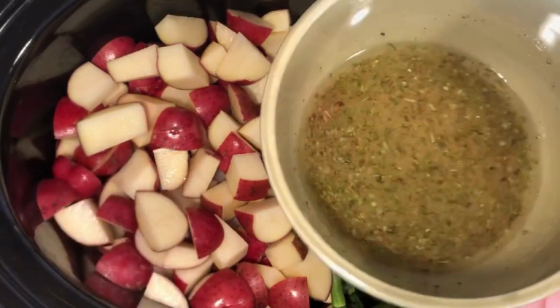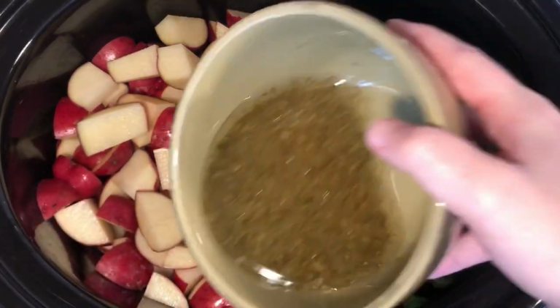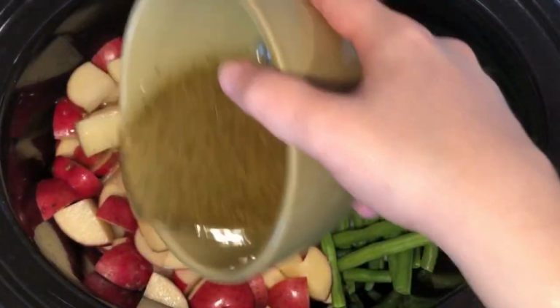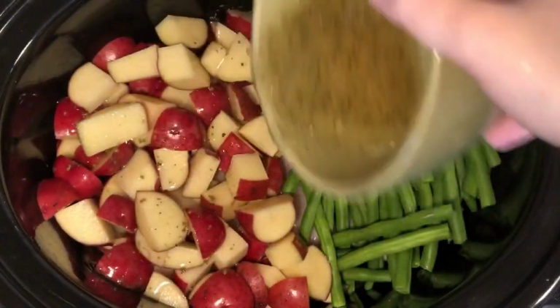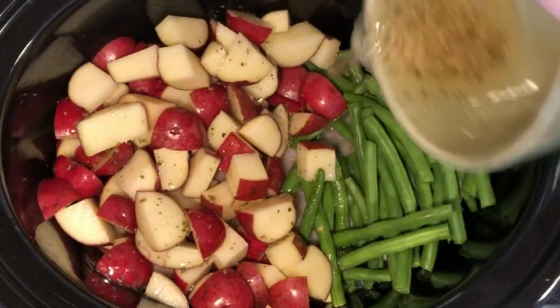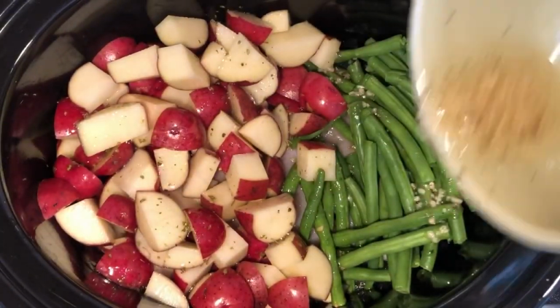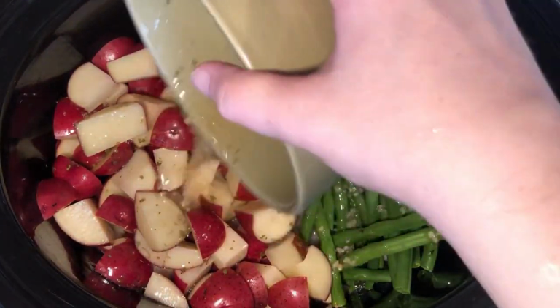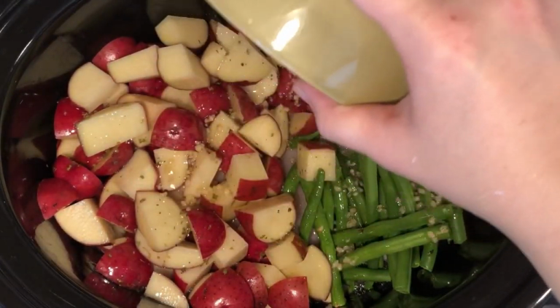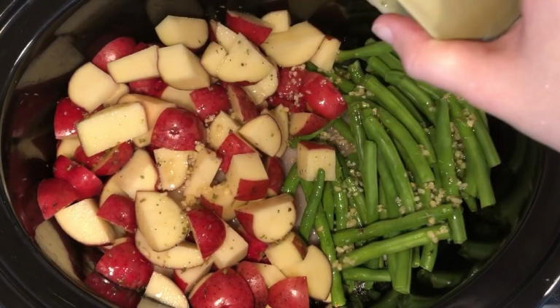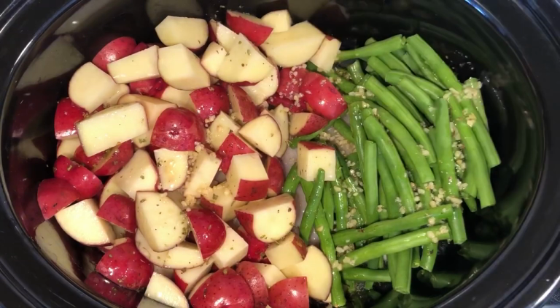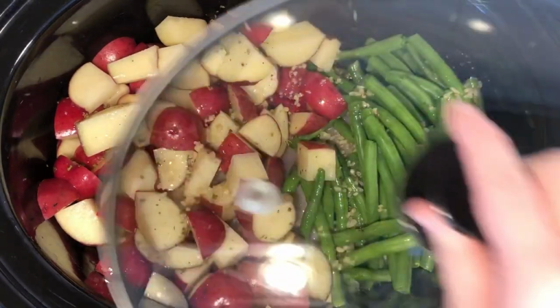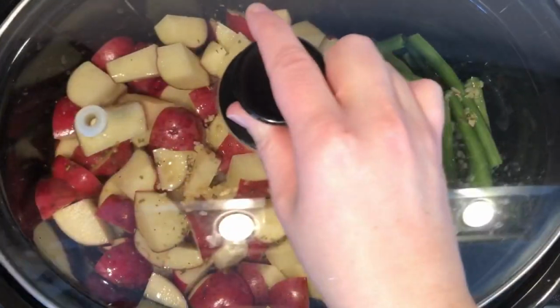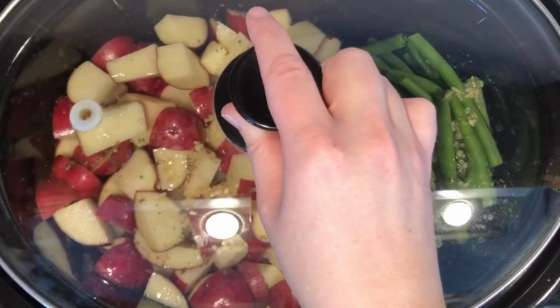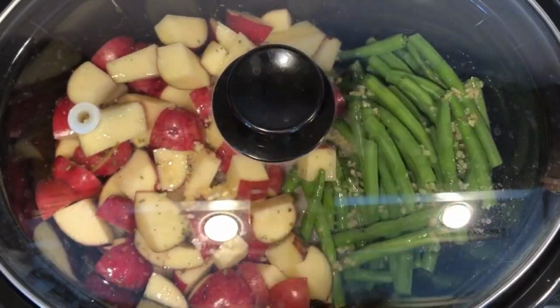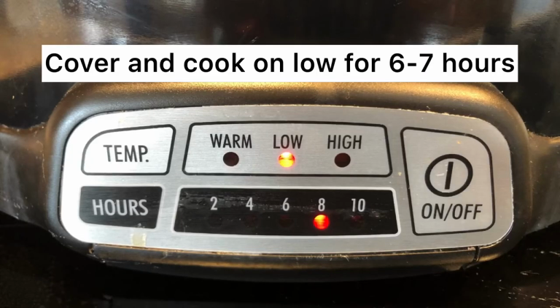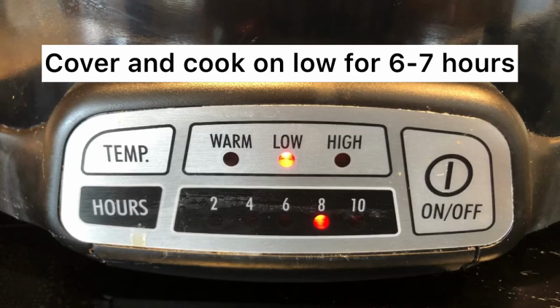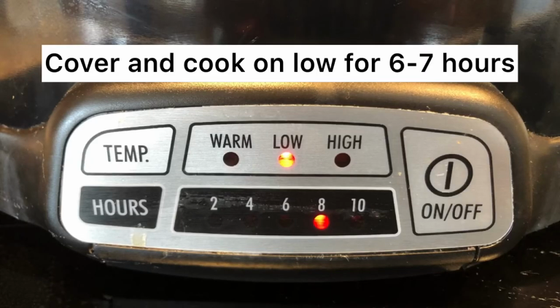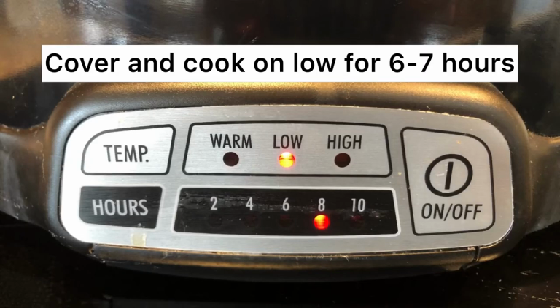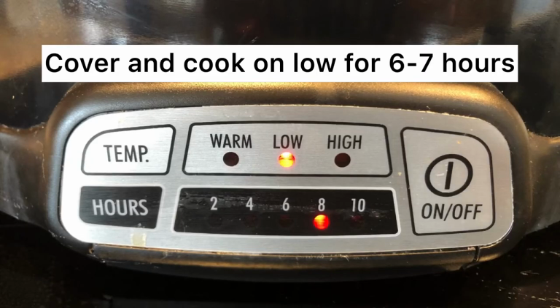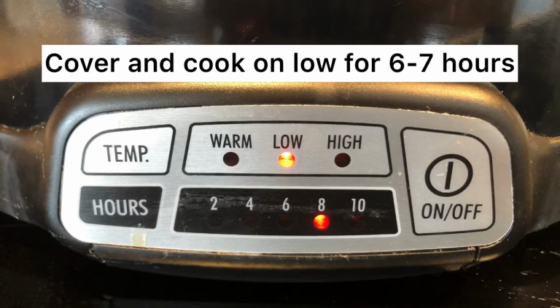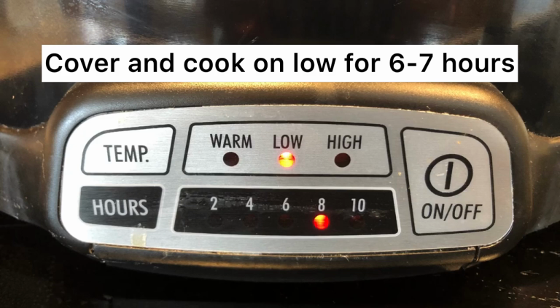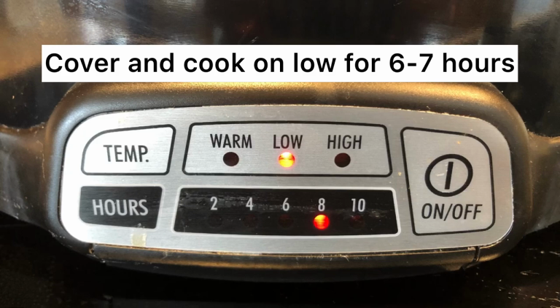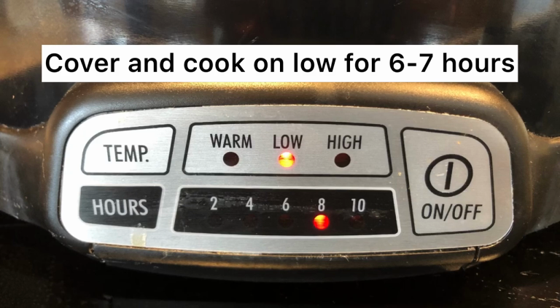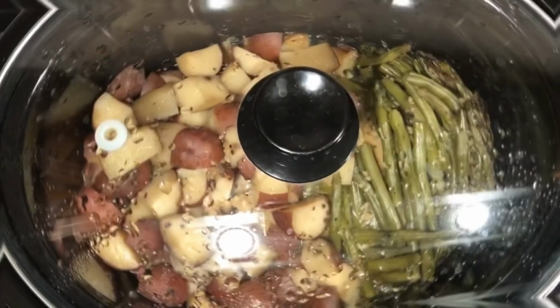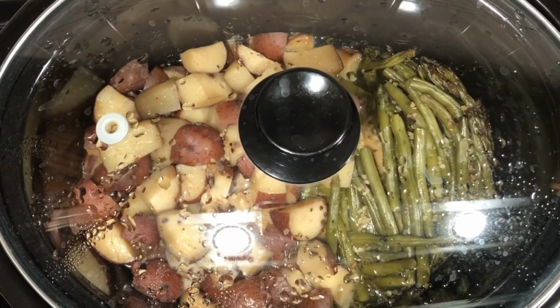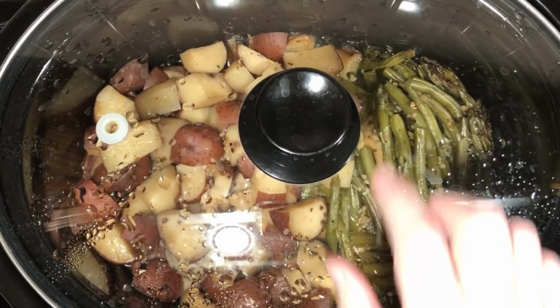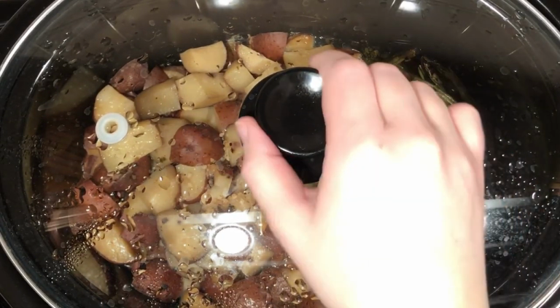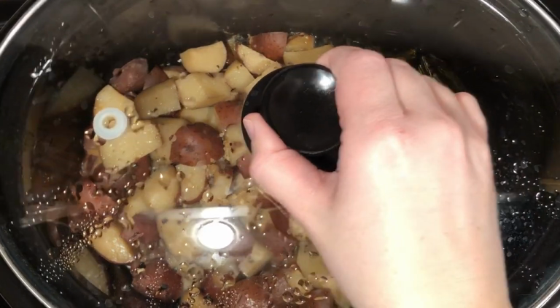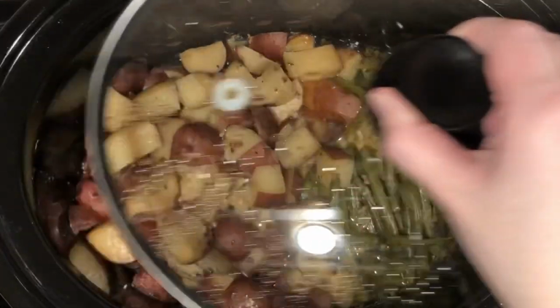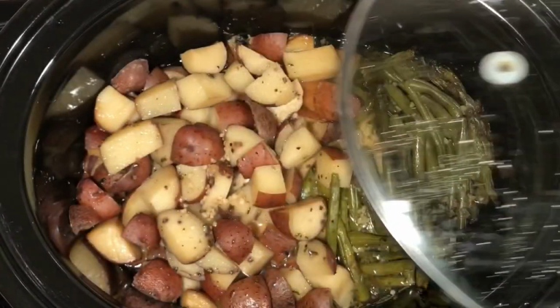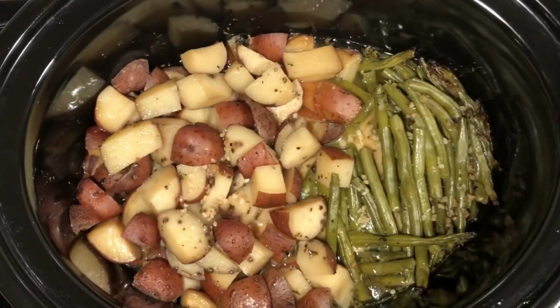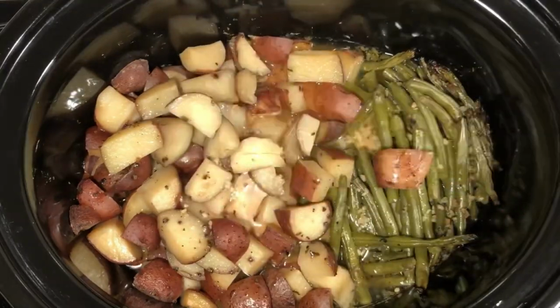Then pour that sauce right over top of everything, cover, and place on low for about six to seven hours. When it's done cooking, you have your entire meal right there.